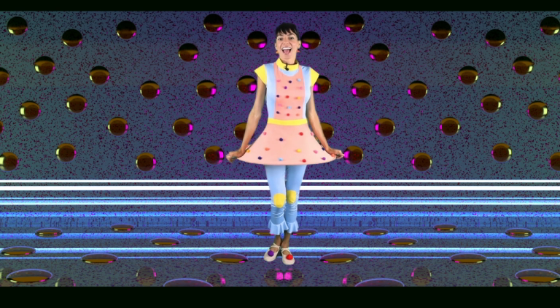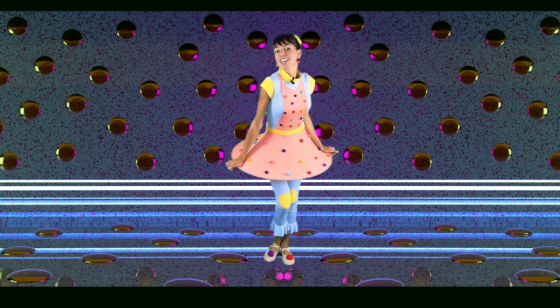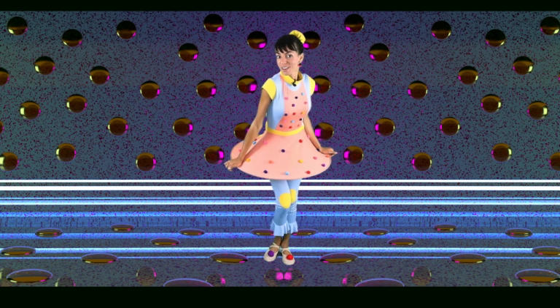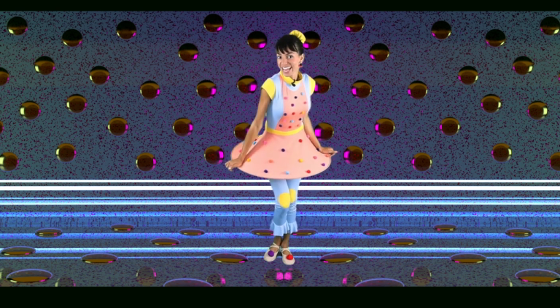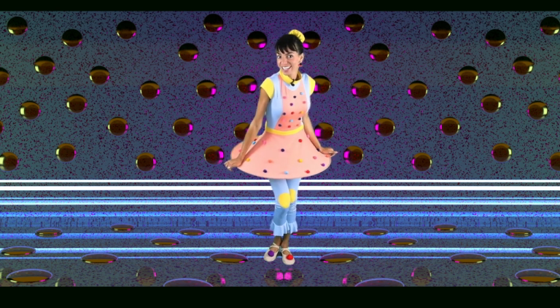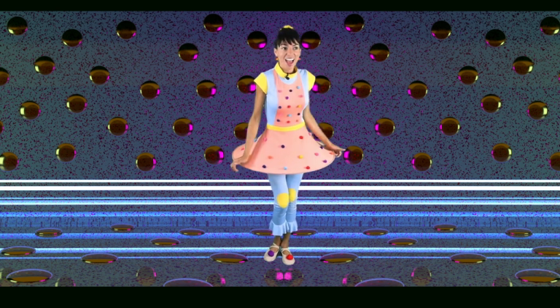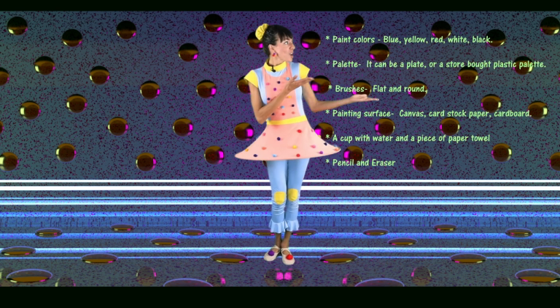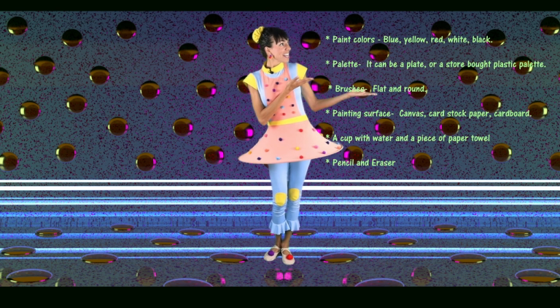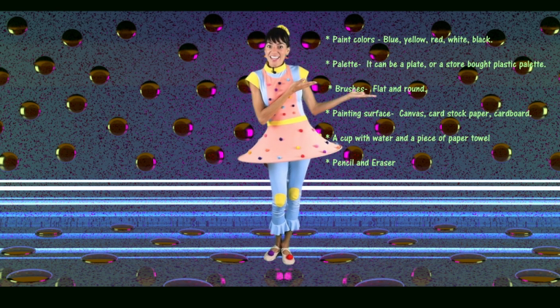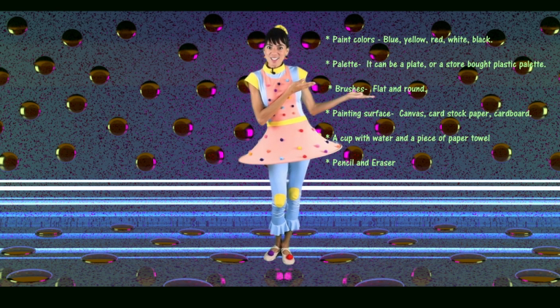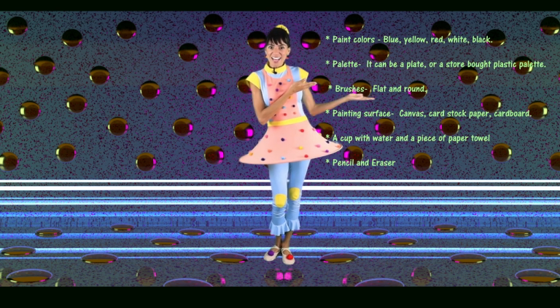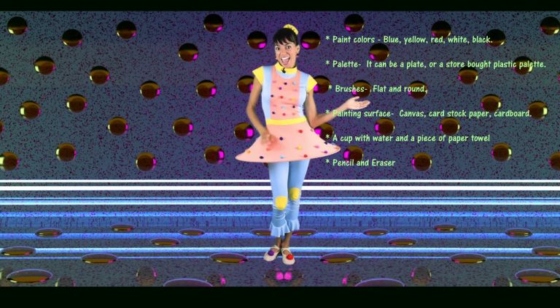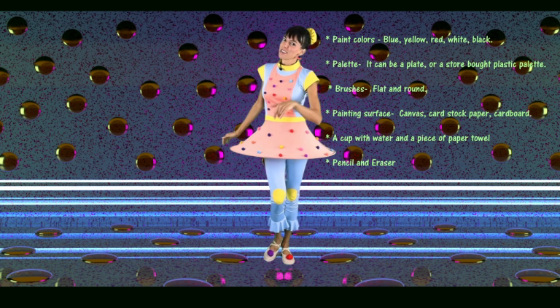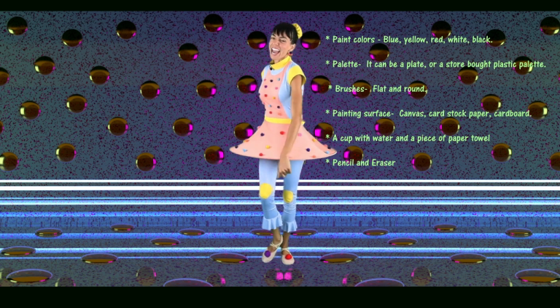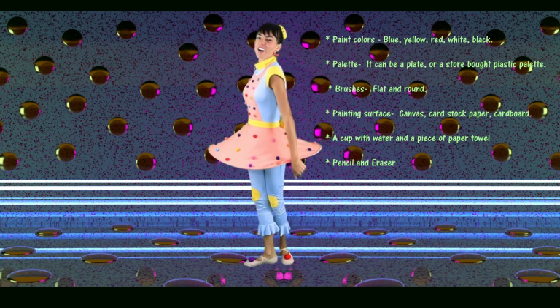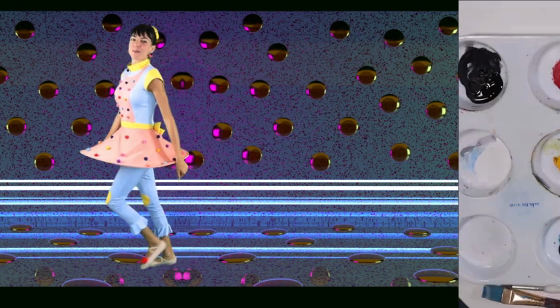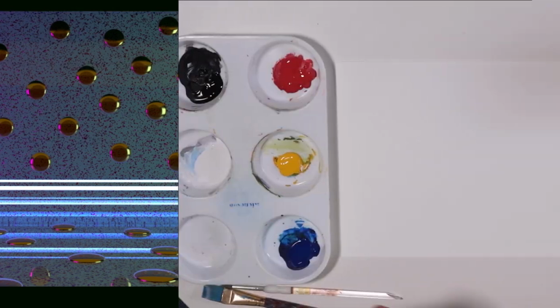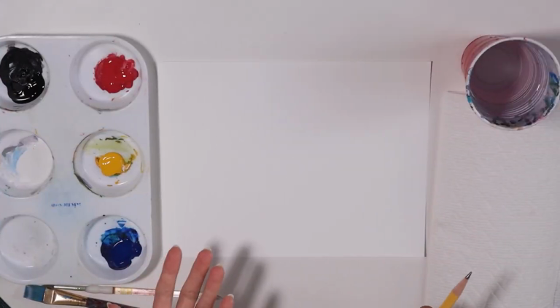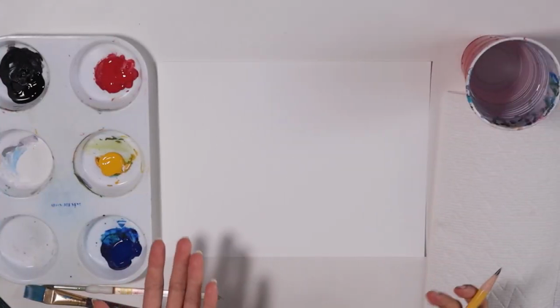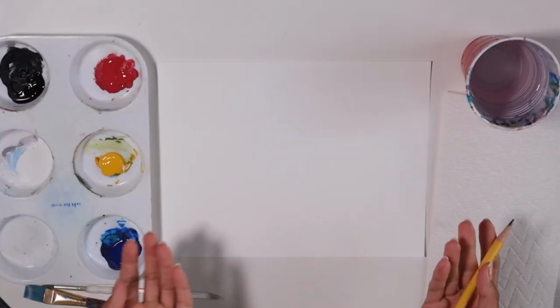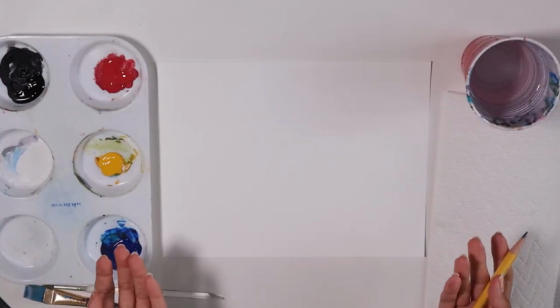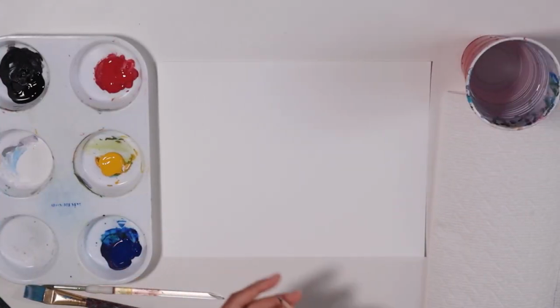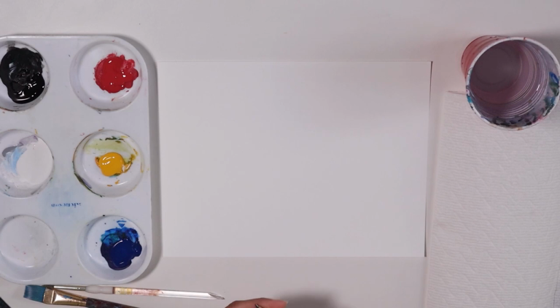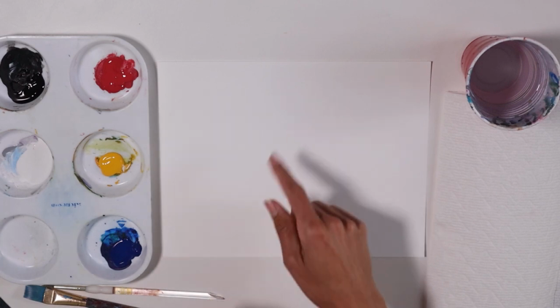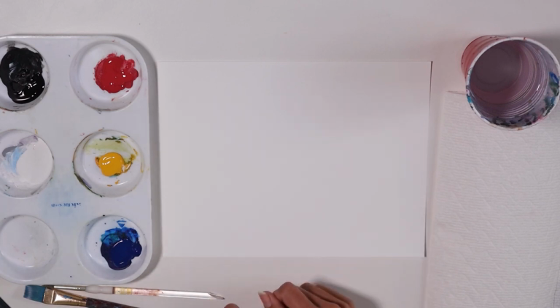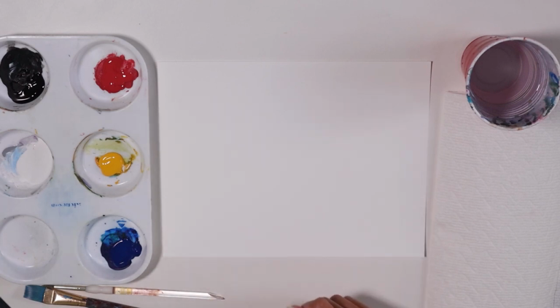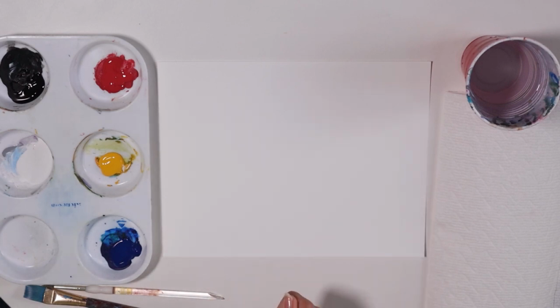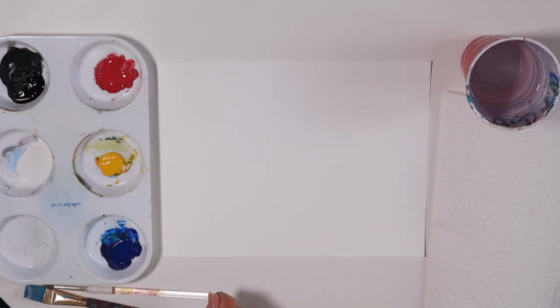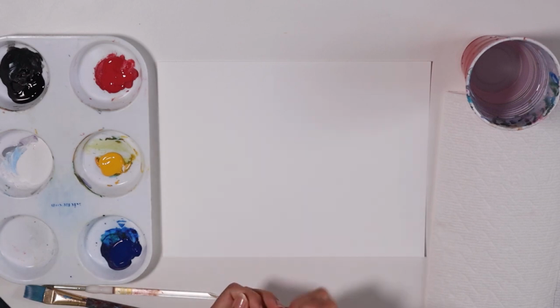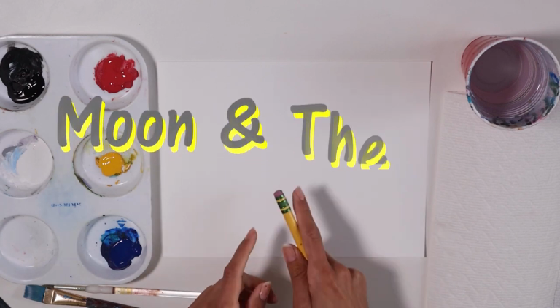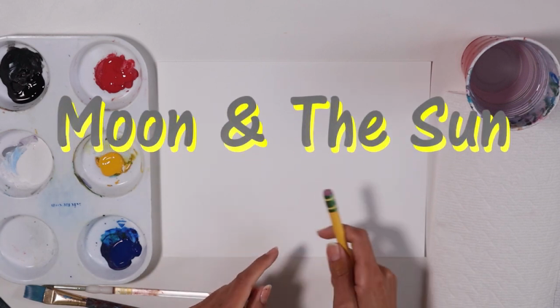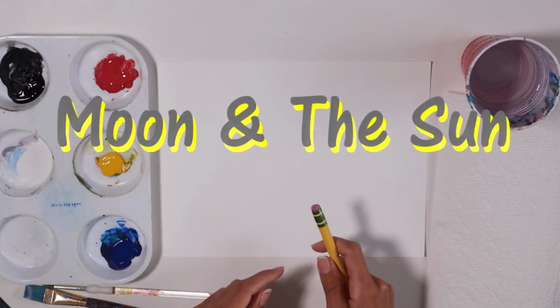Are you ready for today's challenge? Go ahead, gather your supplies and meet me at the art table. Is it day or is it night? I don't know, you decide. Today we're gonna be painting the moon and the sun.